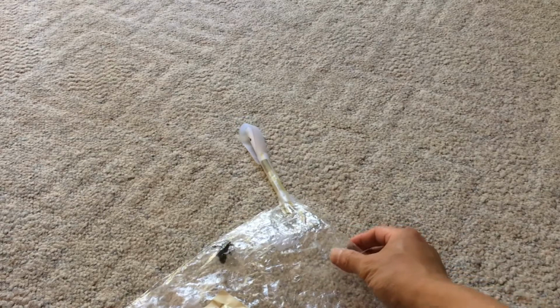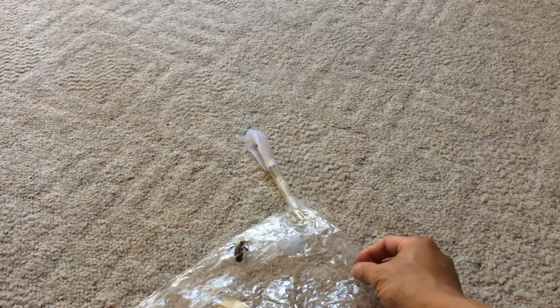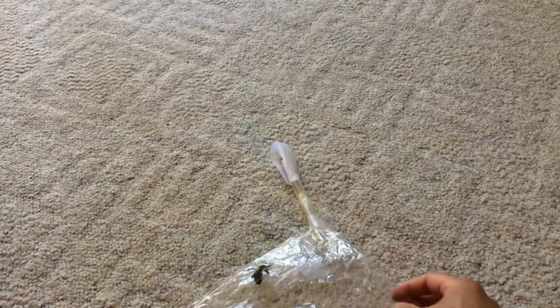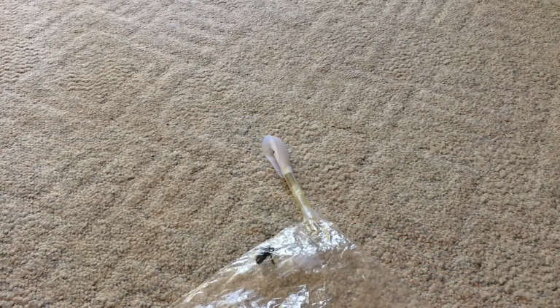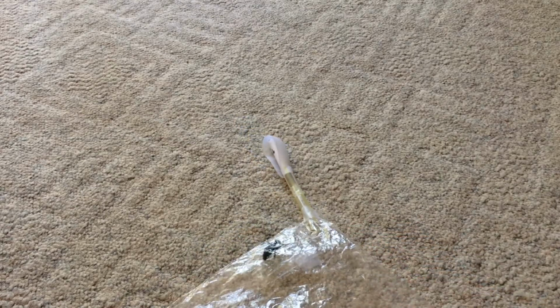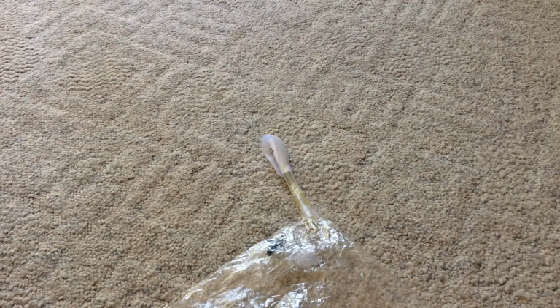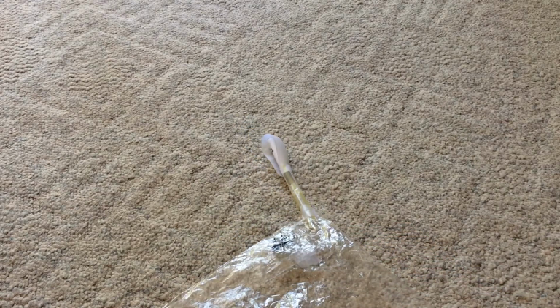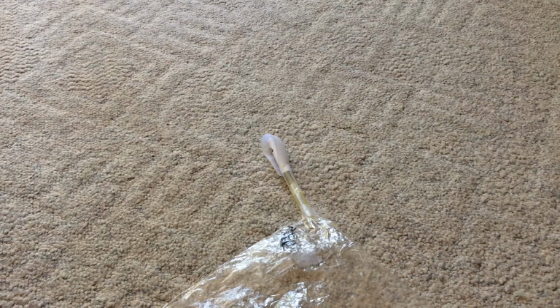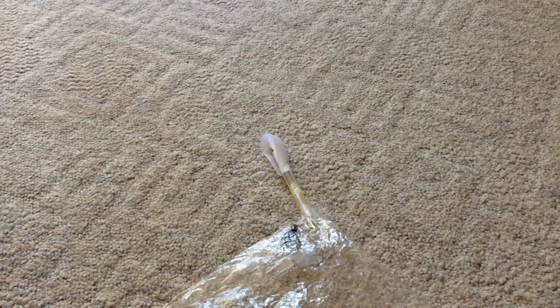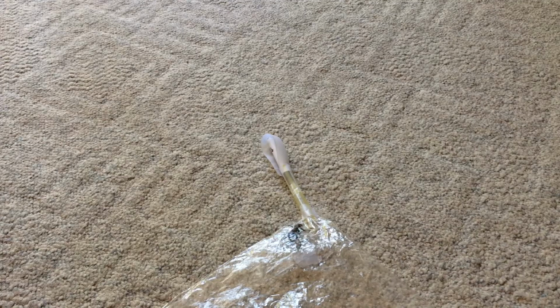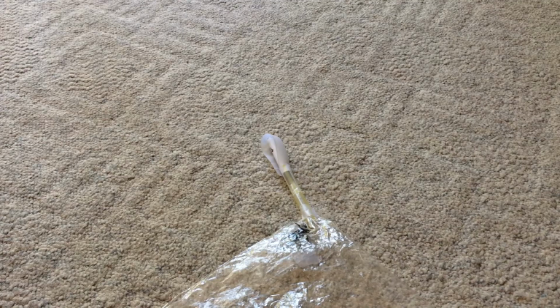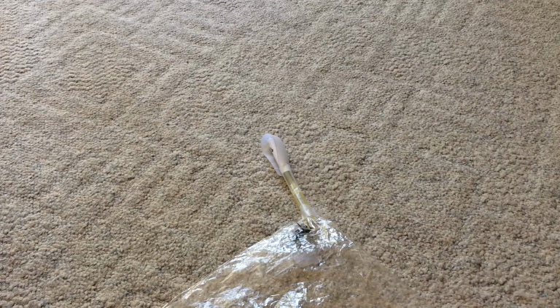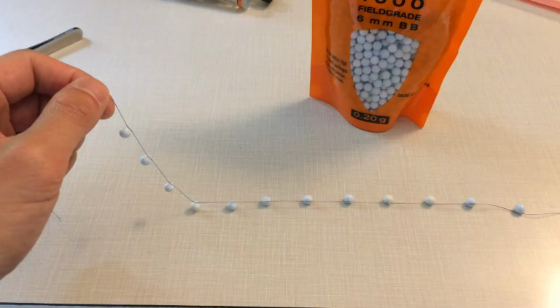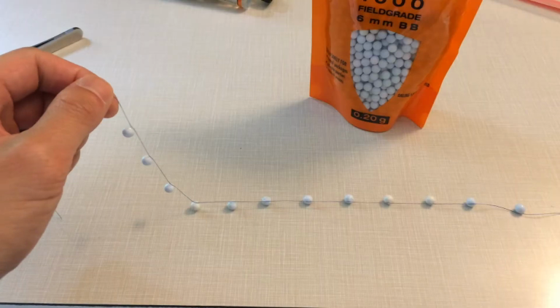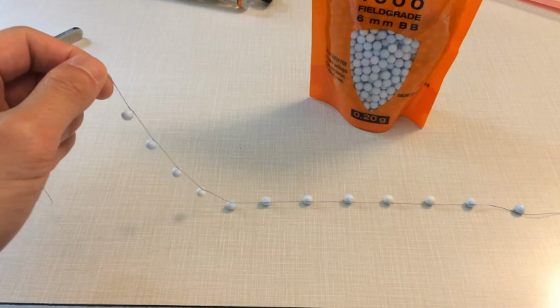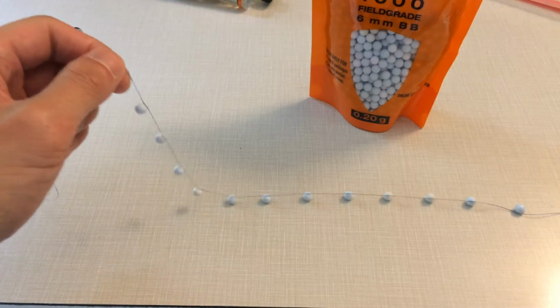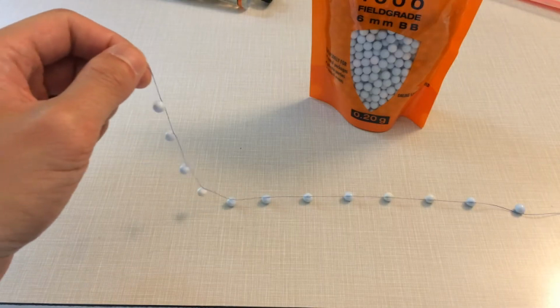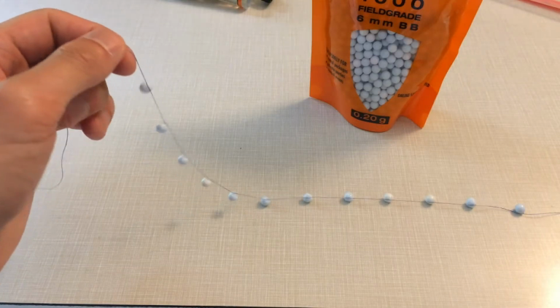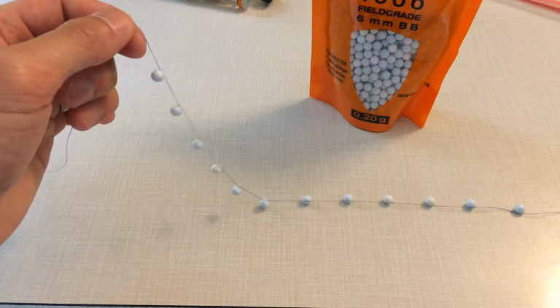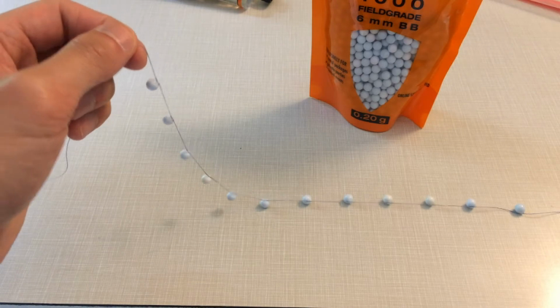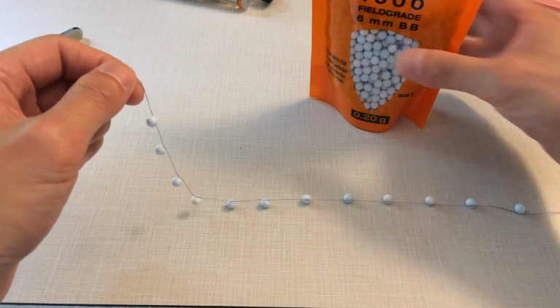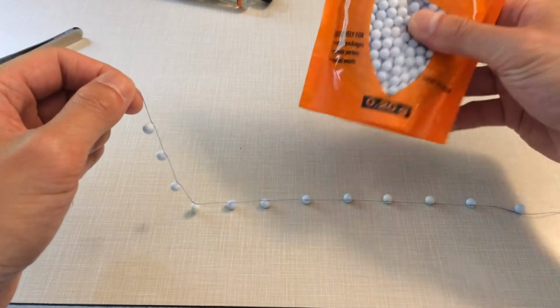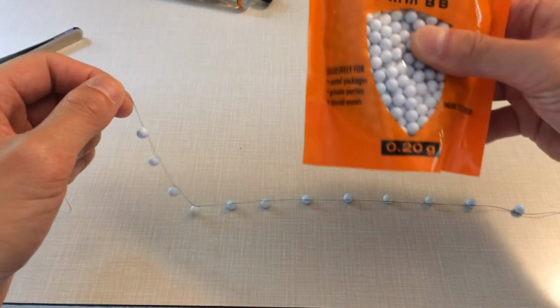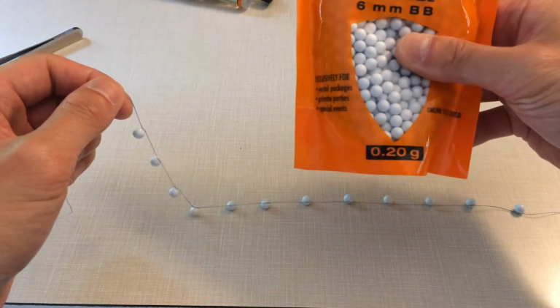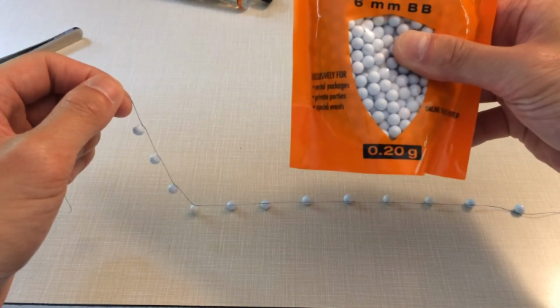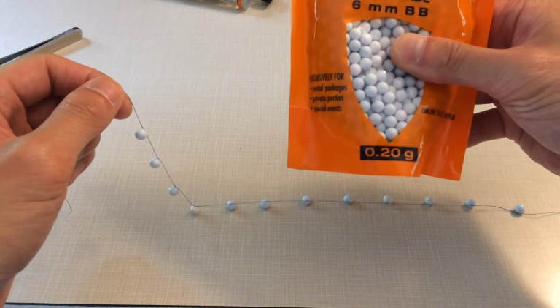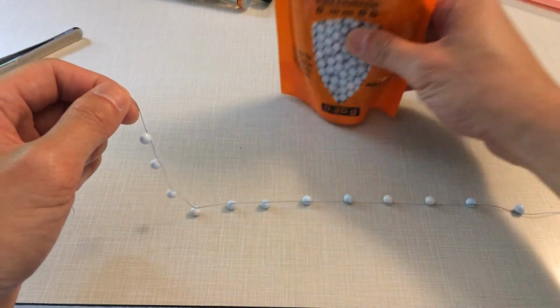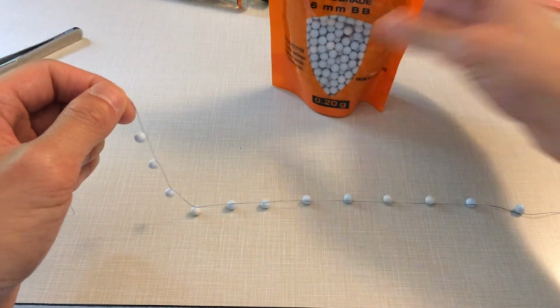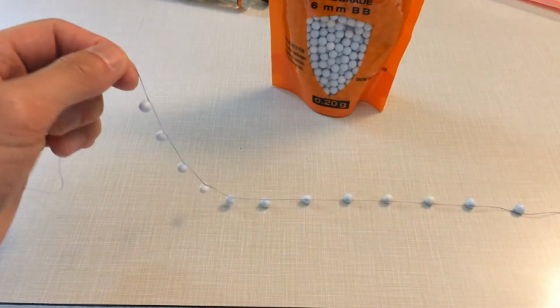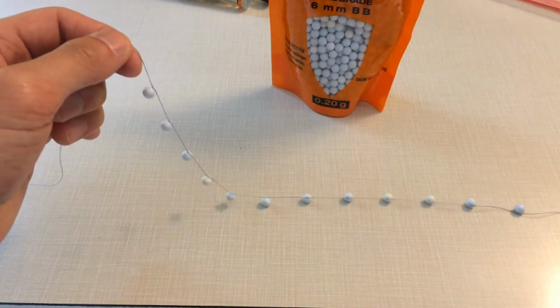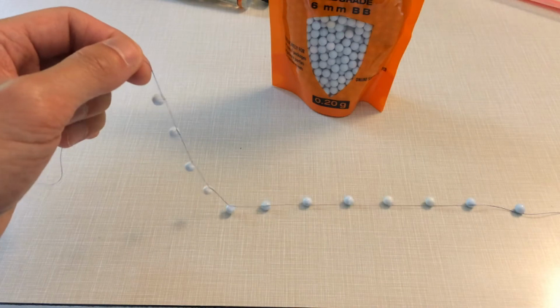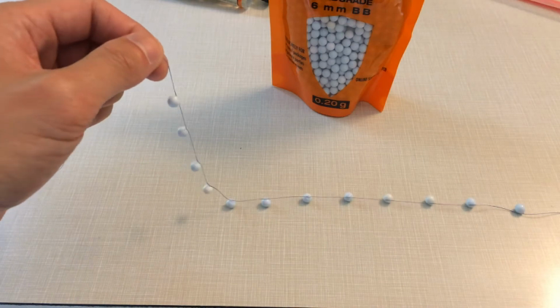I've got a carpenter bee here, so we're going to tie some weights to it and see how much weight it can lift. Here I've got a bunch of these plastic BB pellets glued to a string, each pellet weighing 0.2 grams. We're going to use these to measure the bee's capabilities.